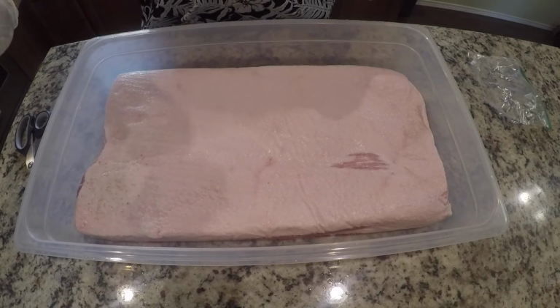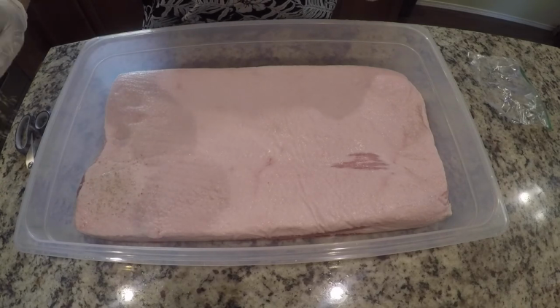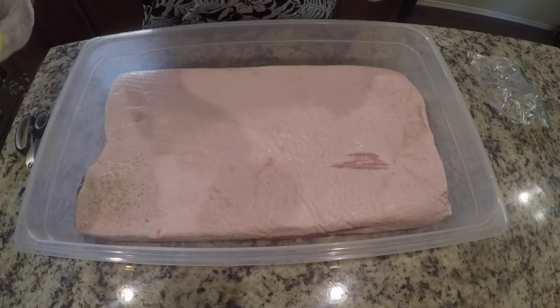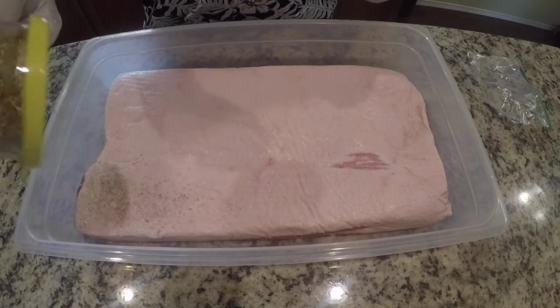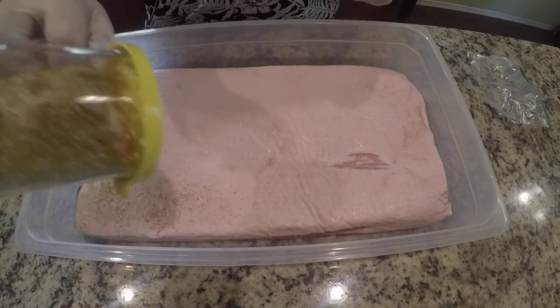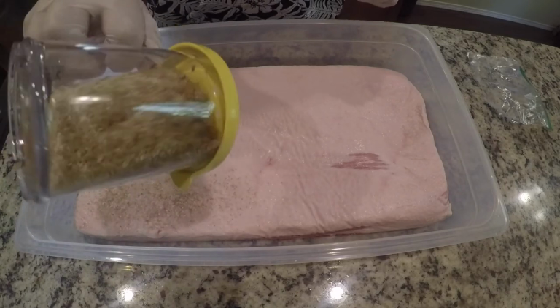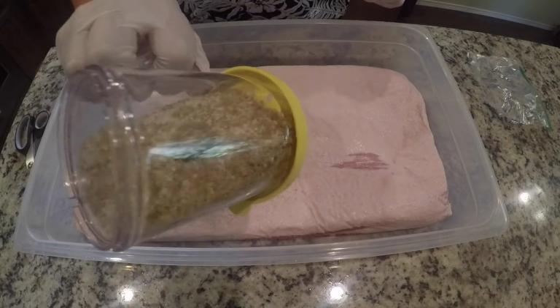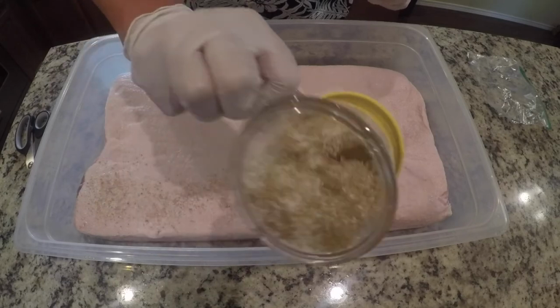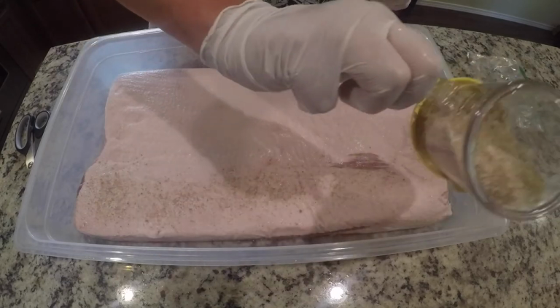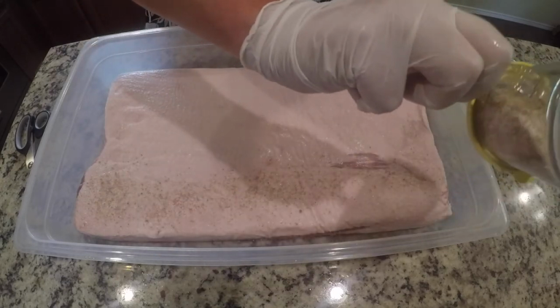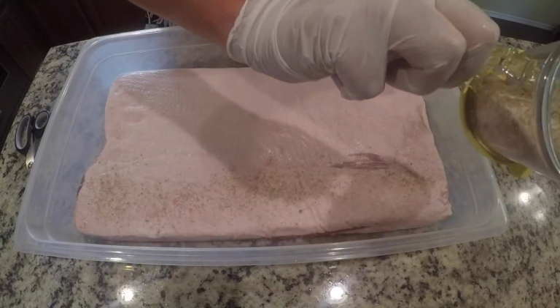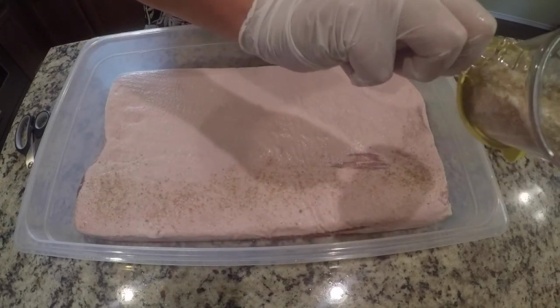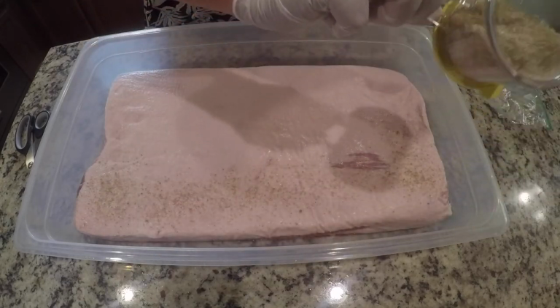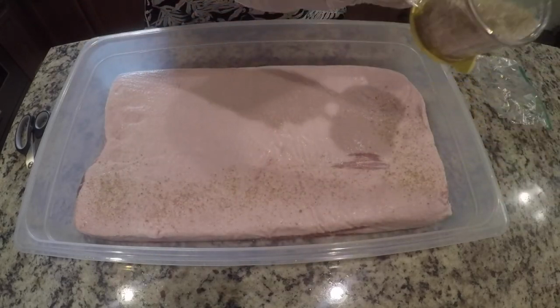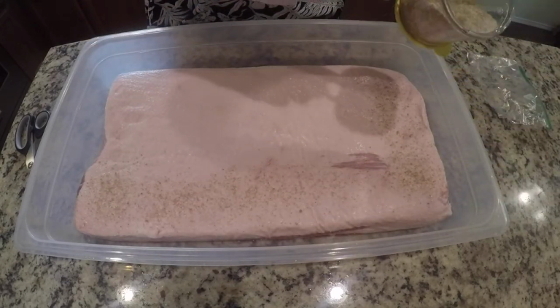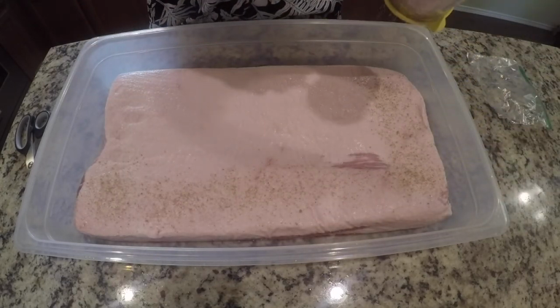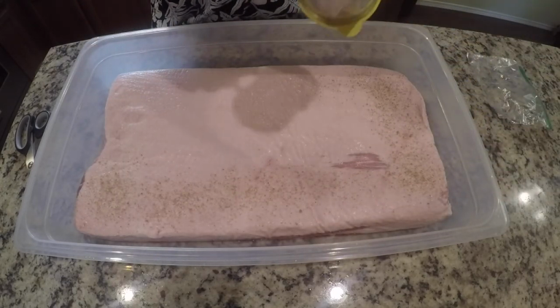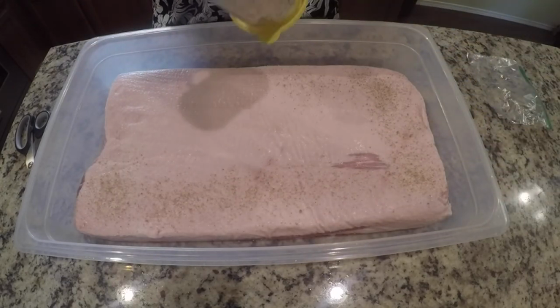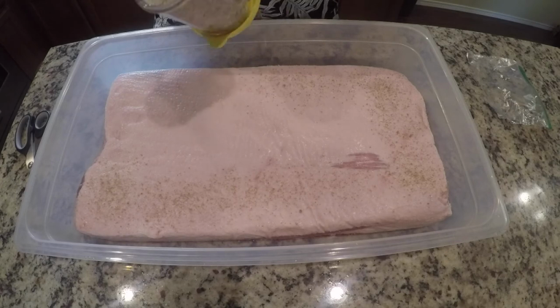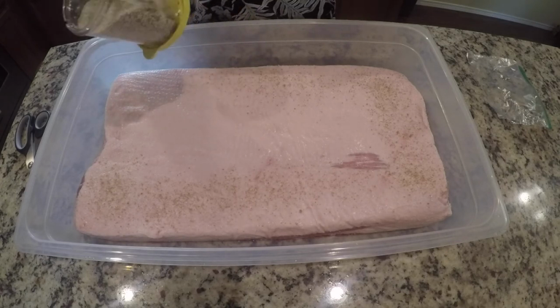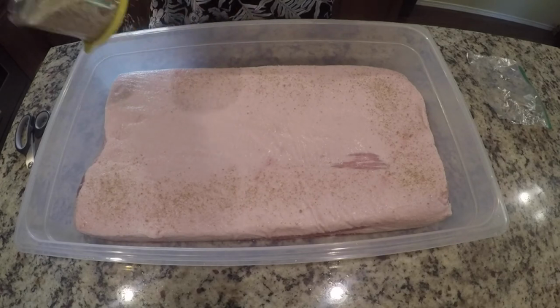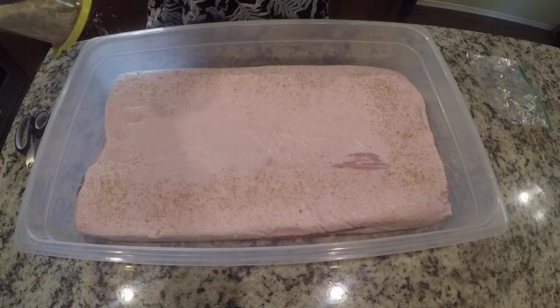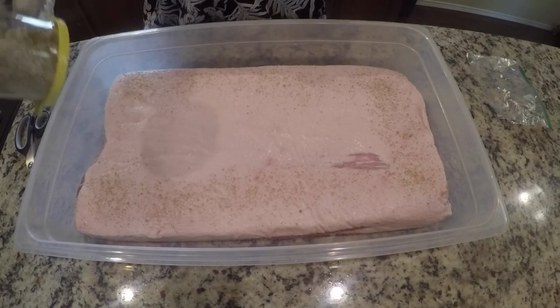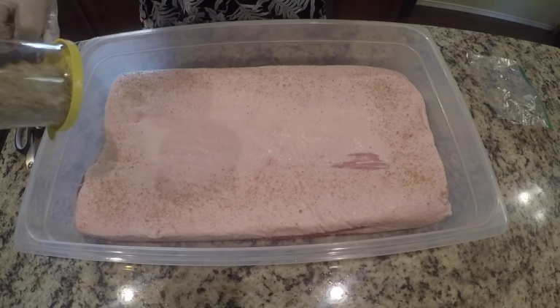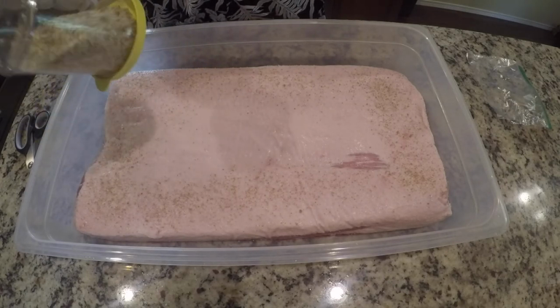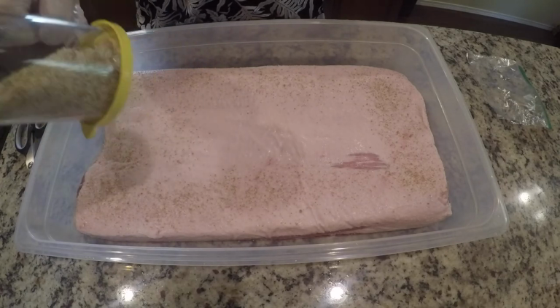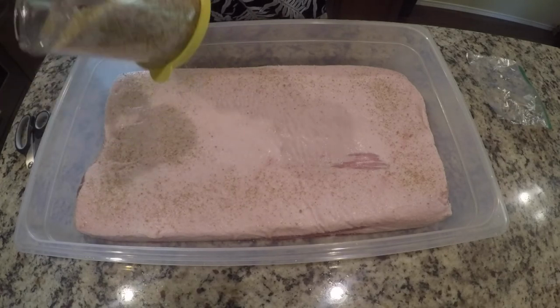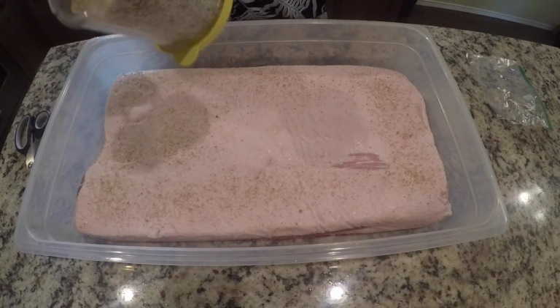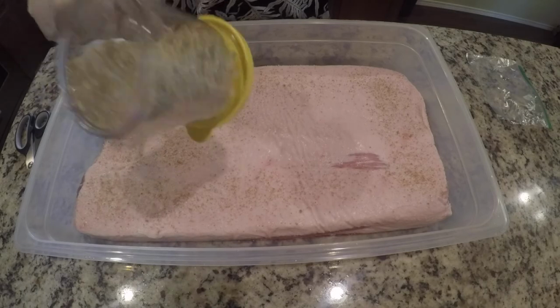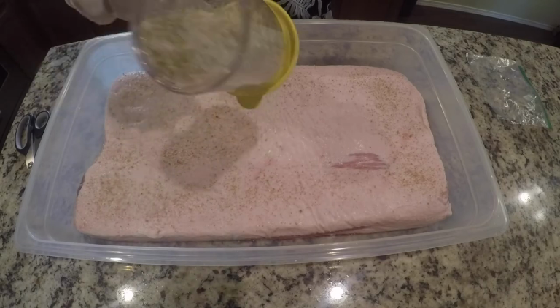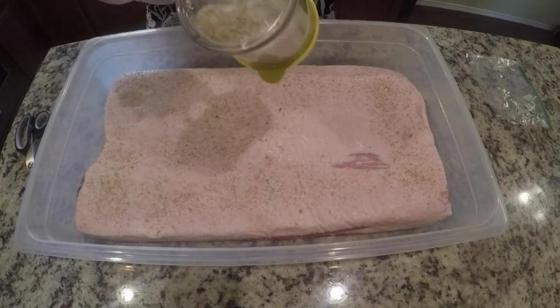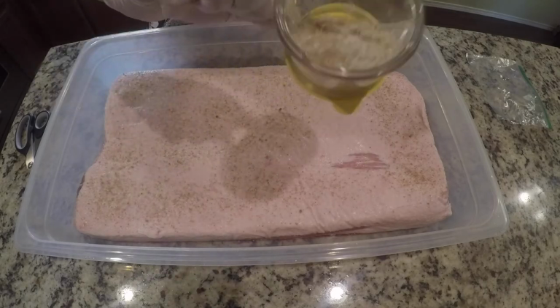It's really important to use all of the rub. Since we used a calculation, that'll bring it to an equal ratio. So we're just going to start by pouring it on, and then we'll give this thing a few flips to soak up whatever rub doesn't get poured on in the first round.